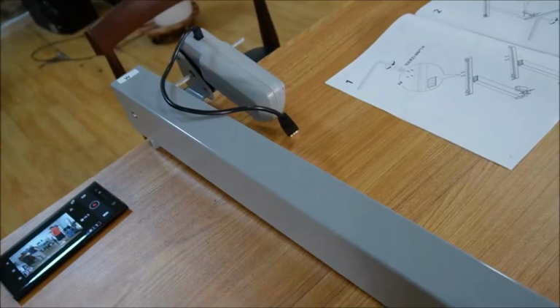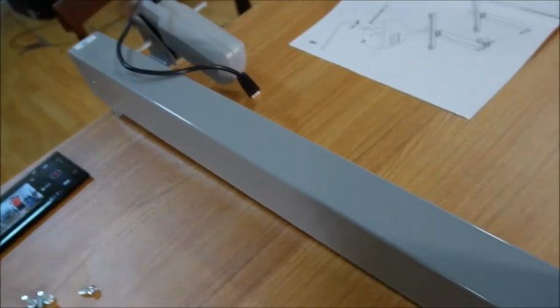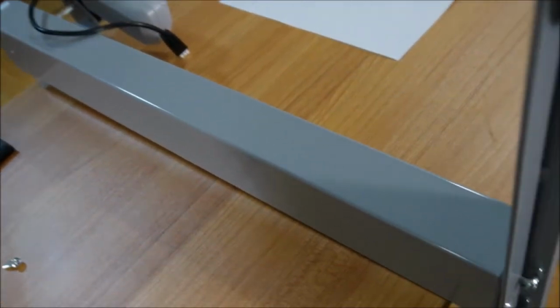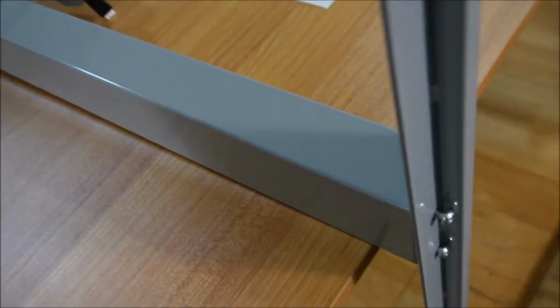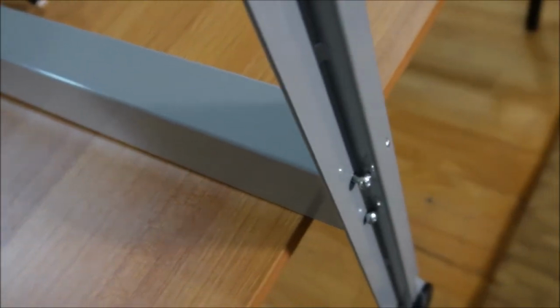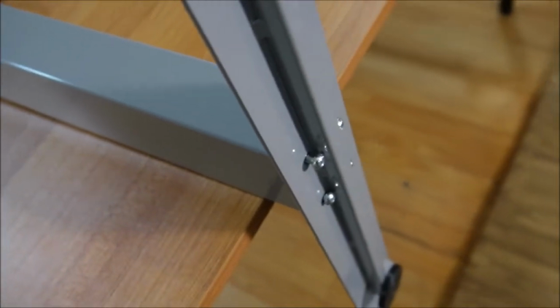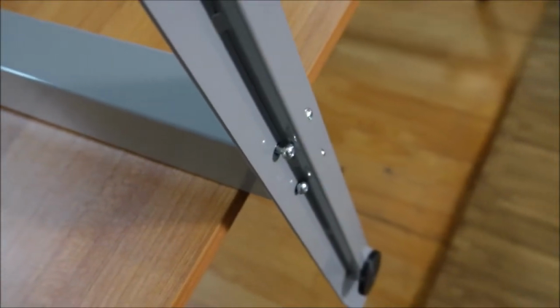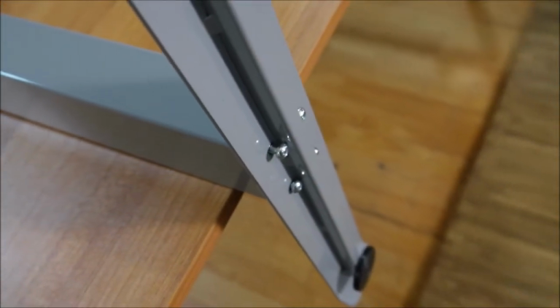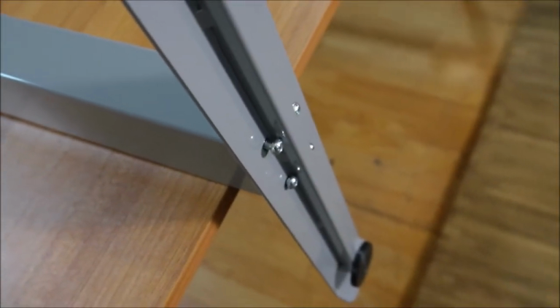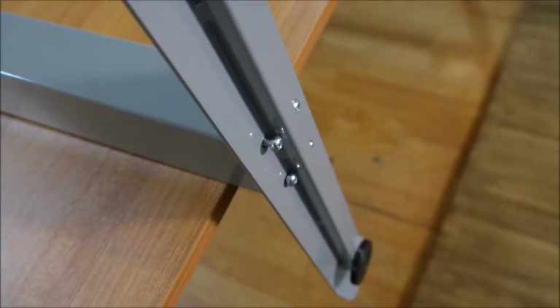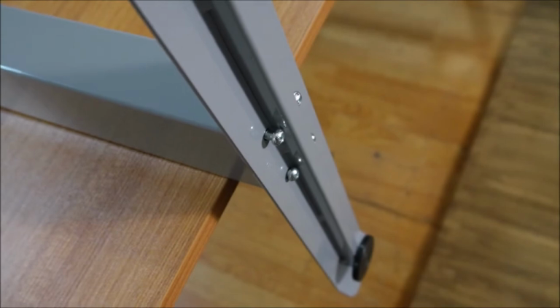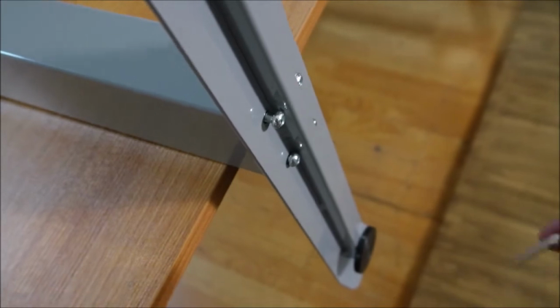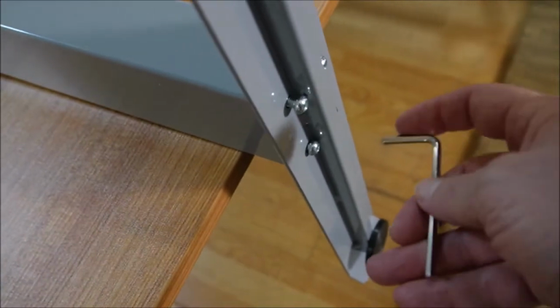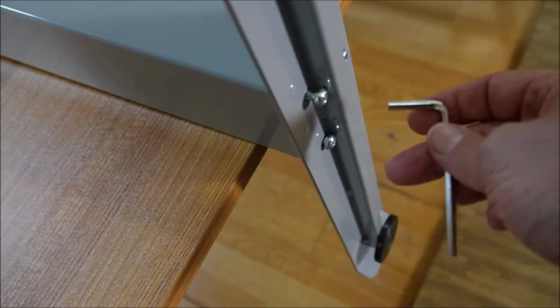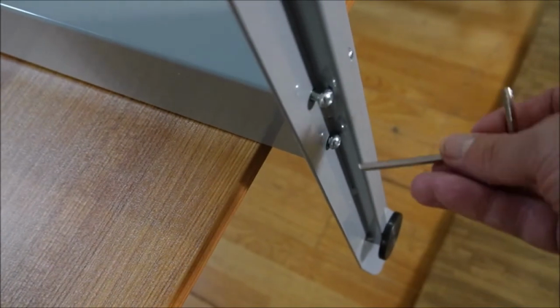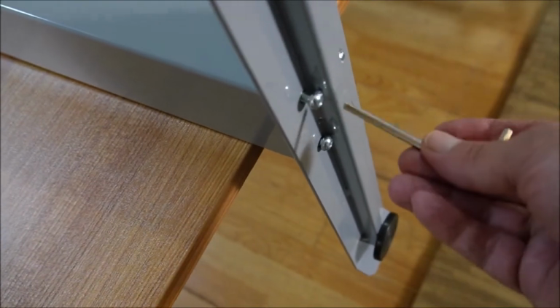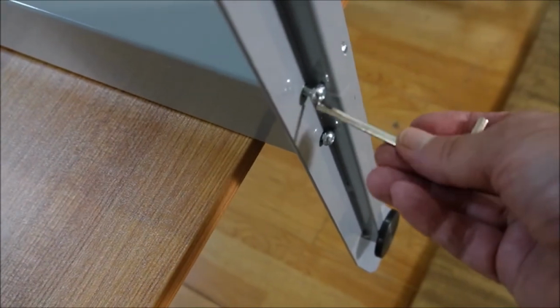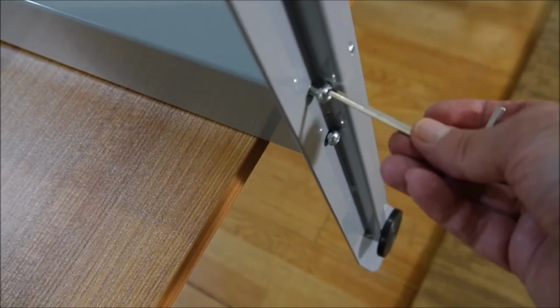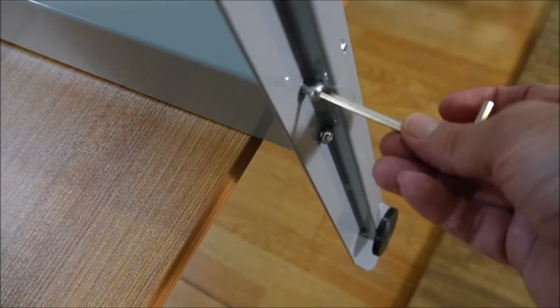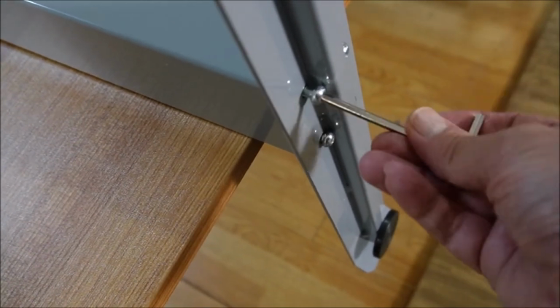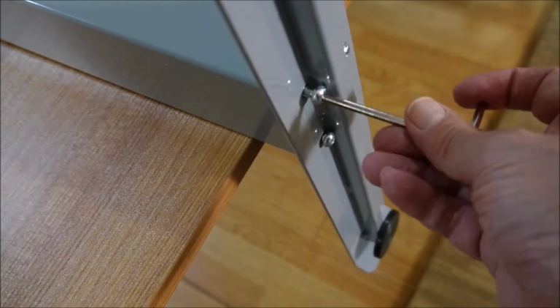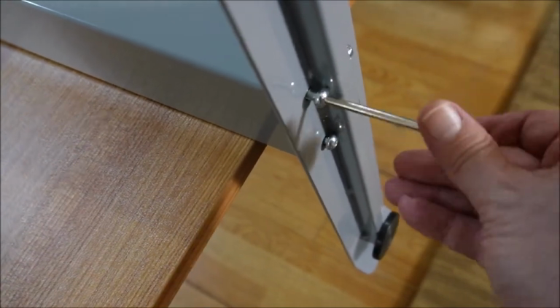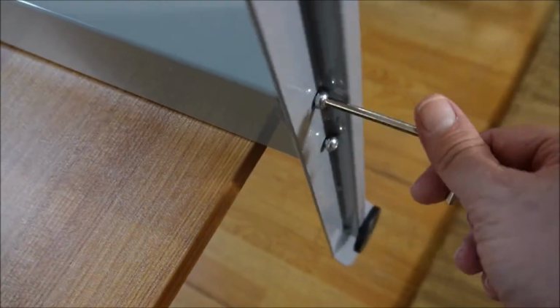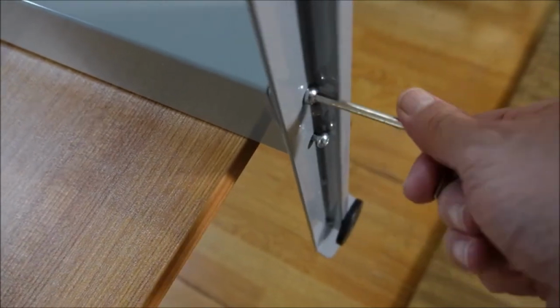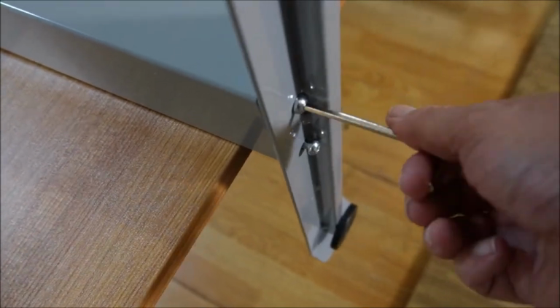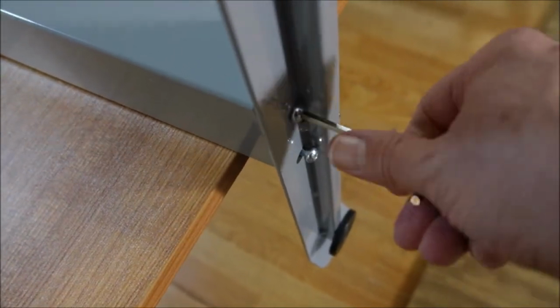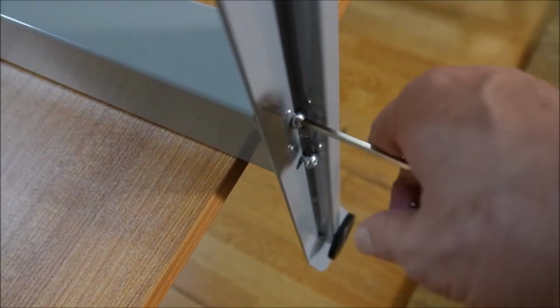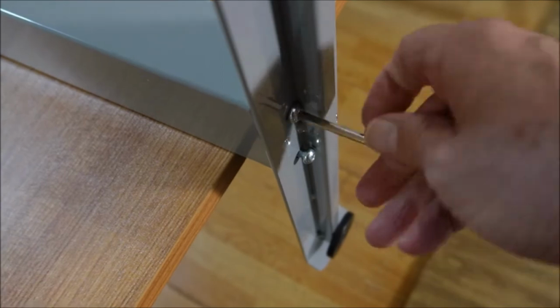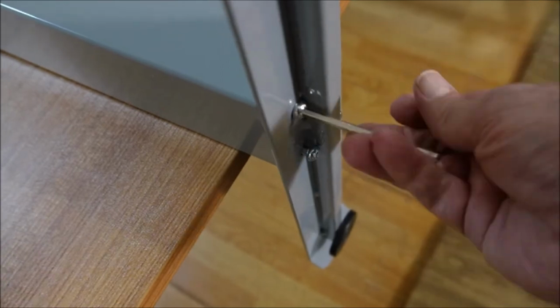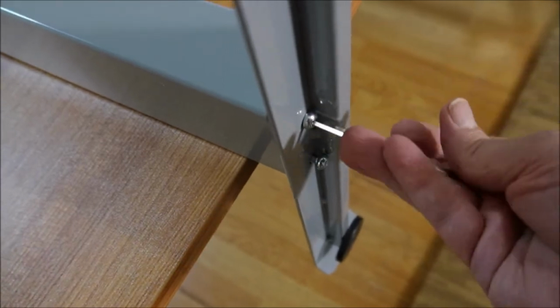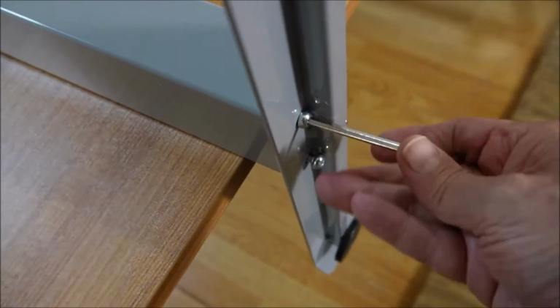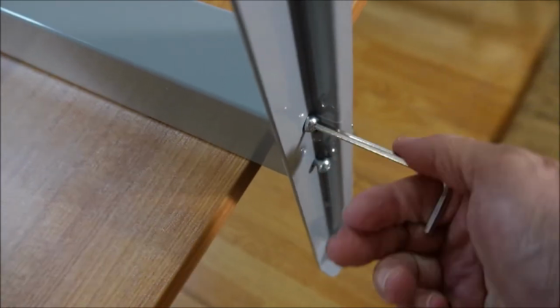Step one is attaching the feet to the legs. You do that using these little bolts and the provided Allen wrench.